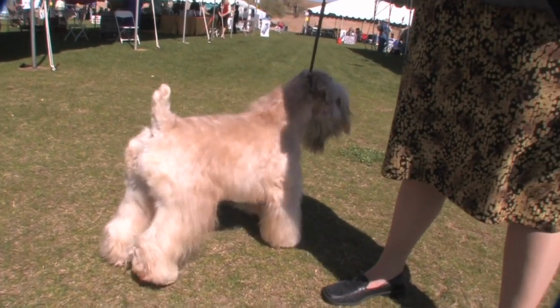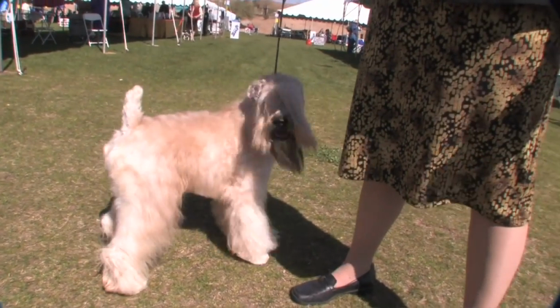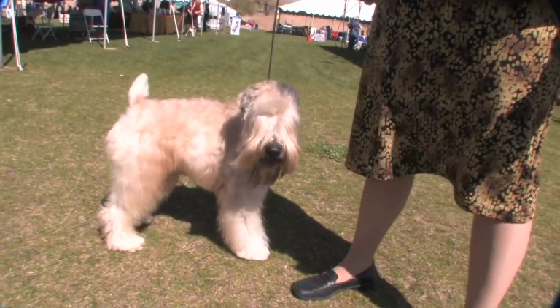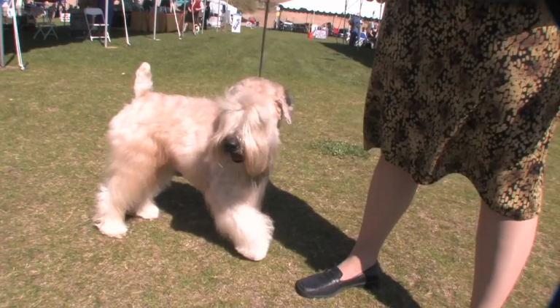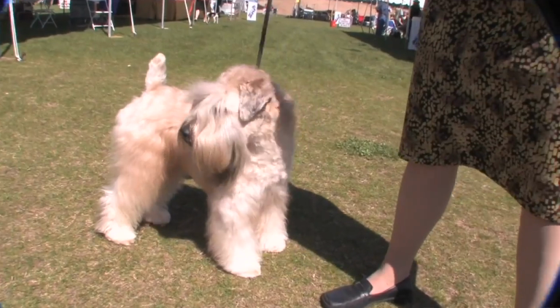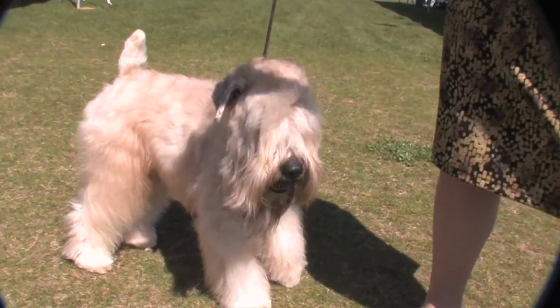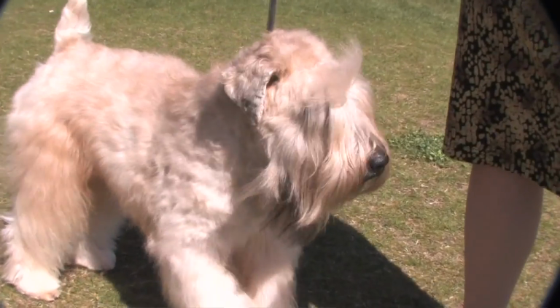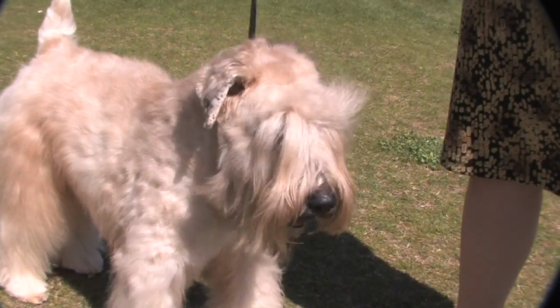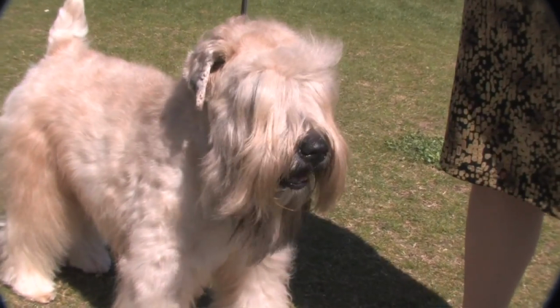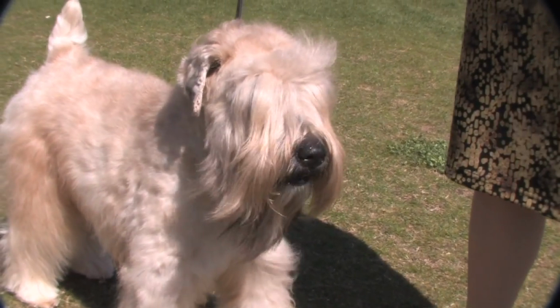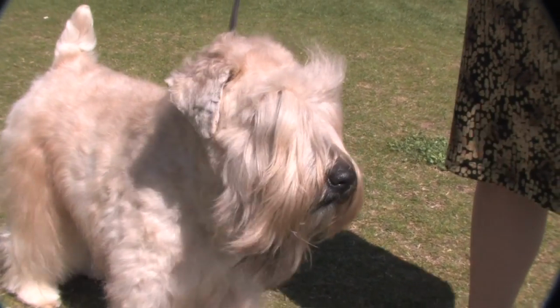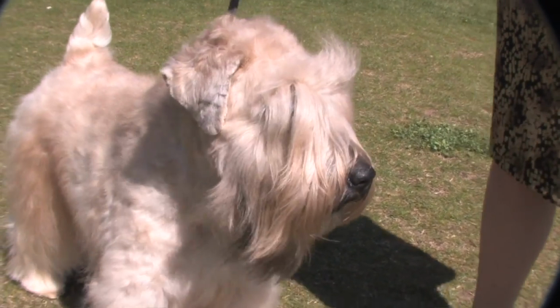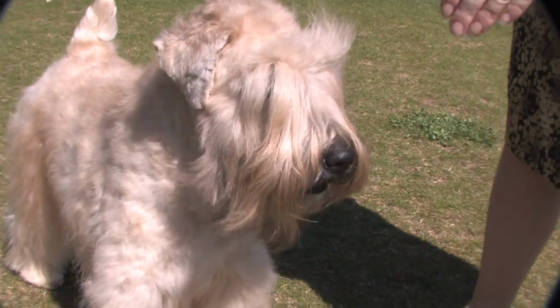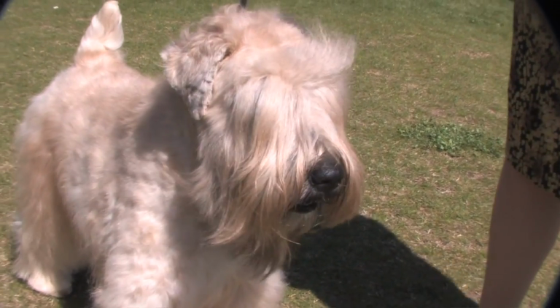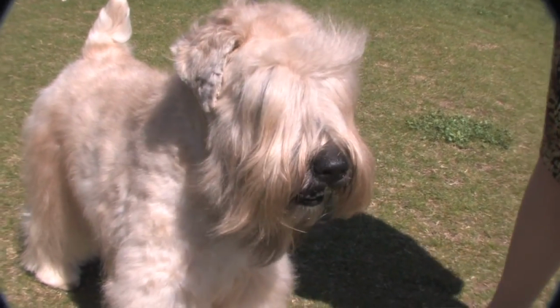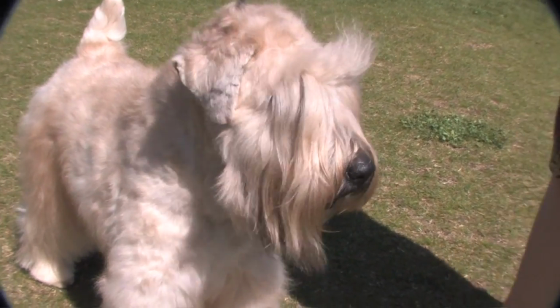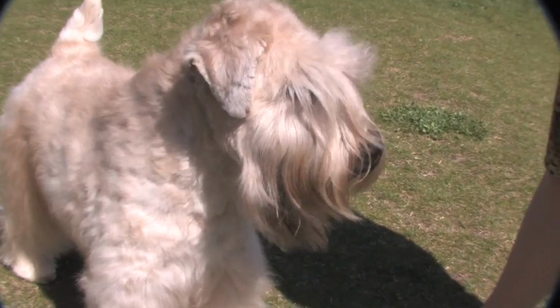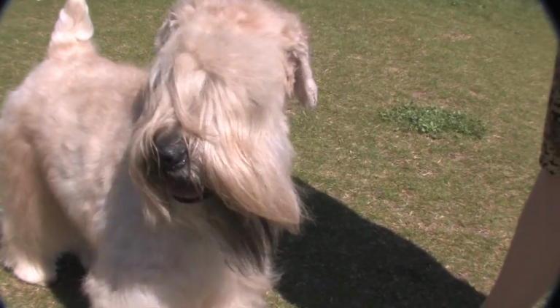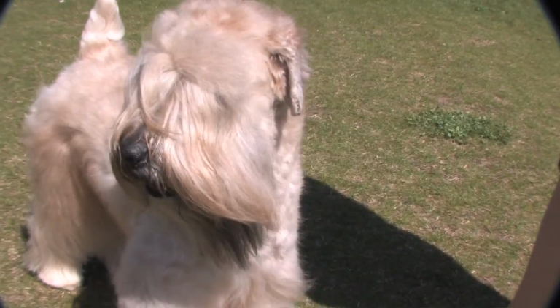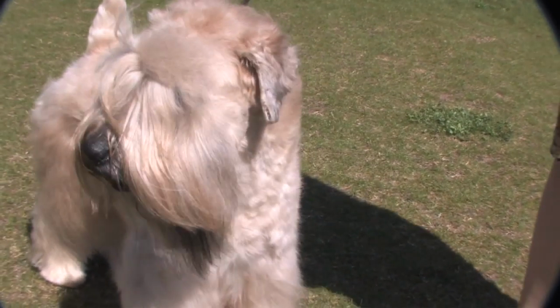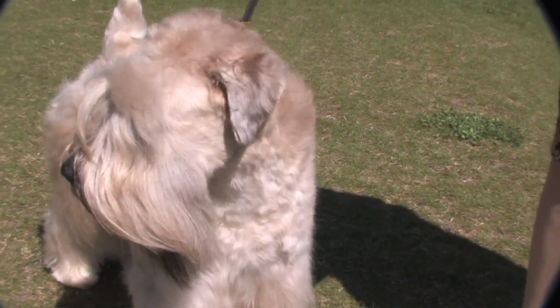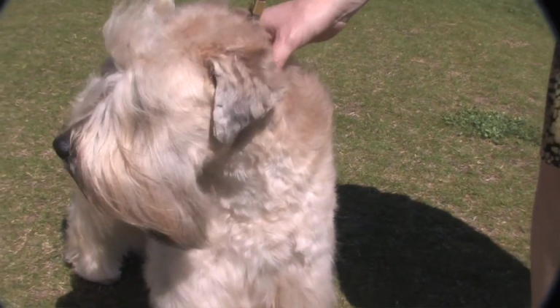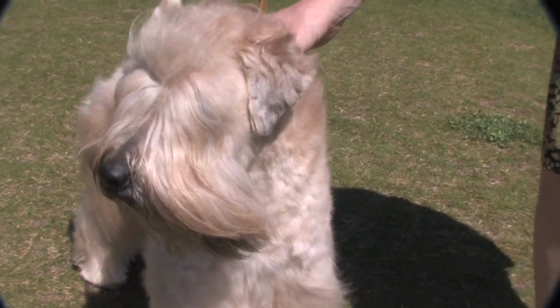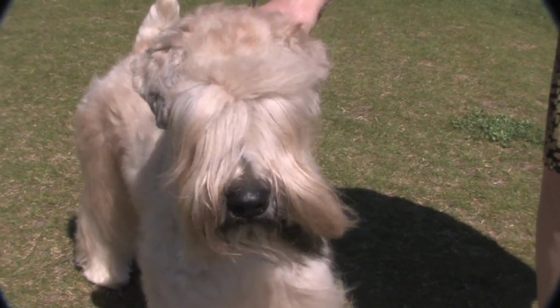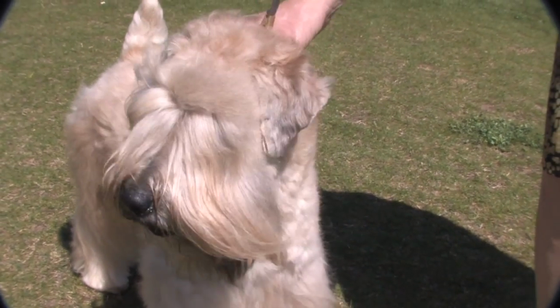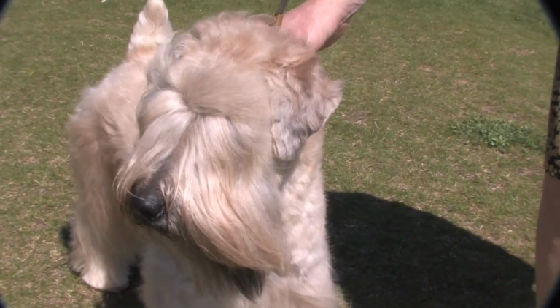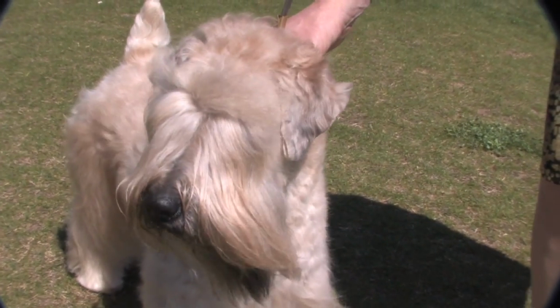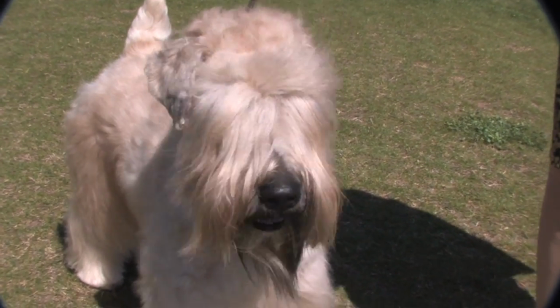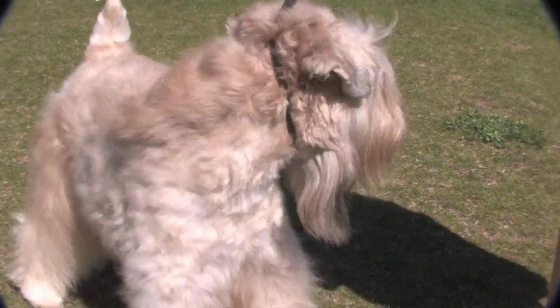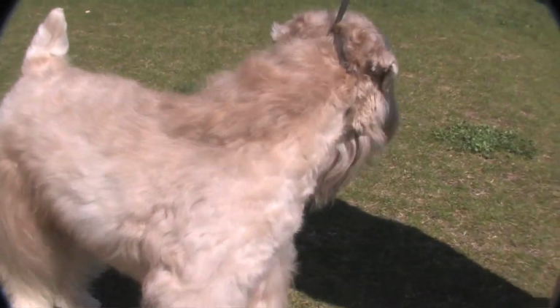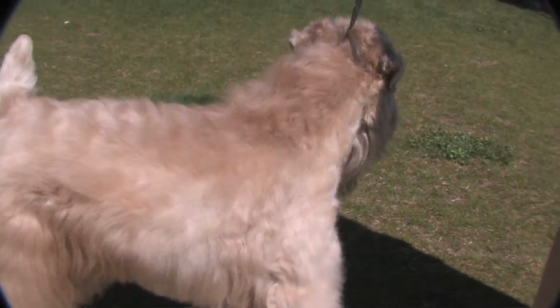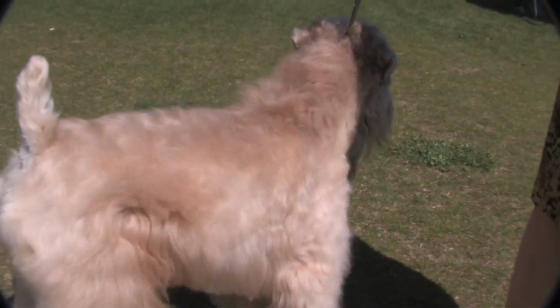You want a nice, leaner head, but blocky. A lot of muzzle, so it's kind of rectangle. And a nice ear set coming forward. These are pretty nice ears. The smaller the ear the better.